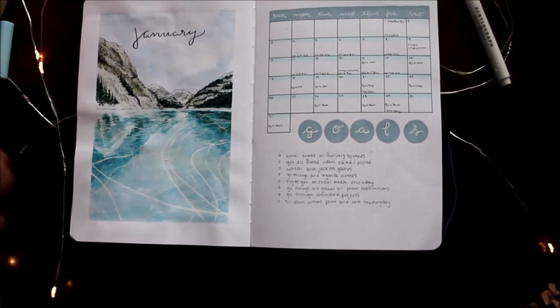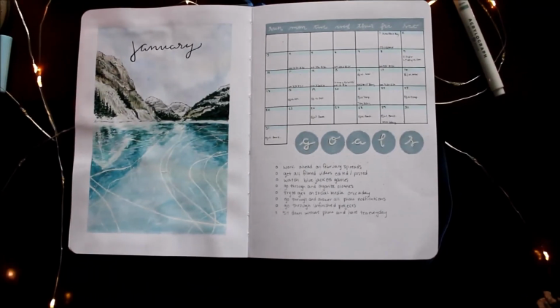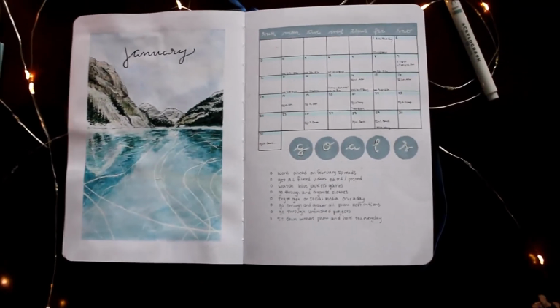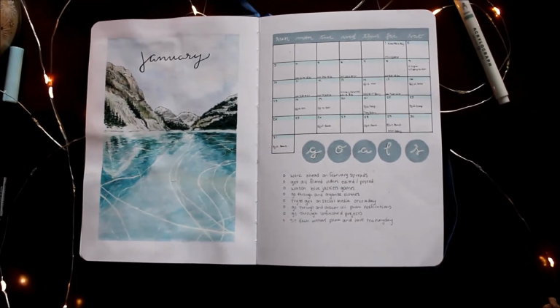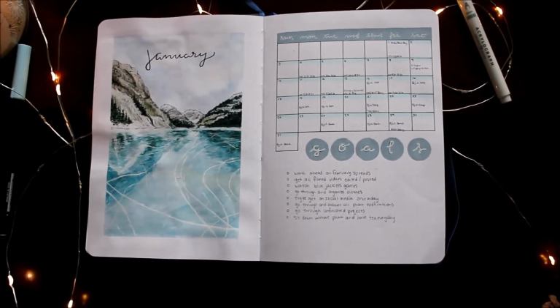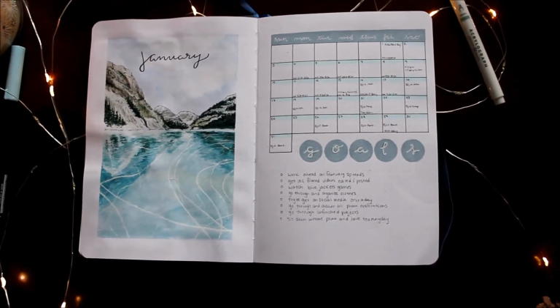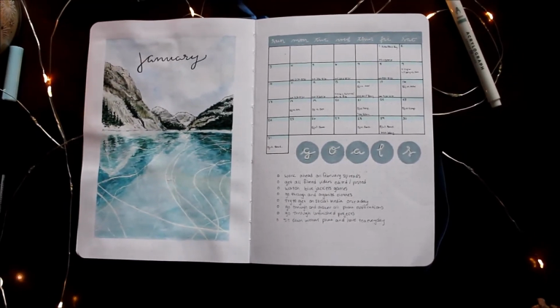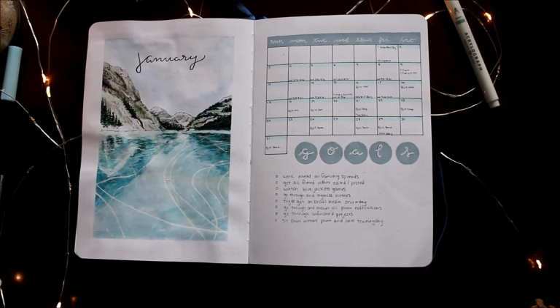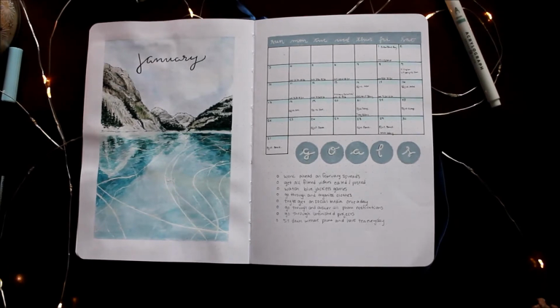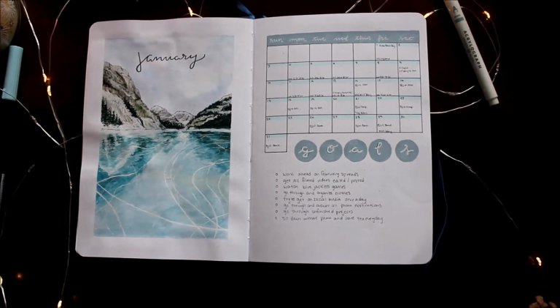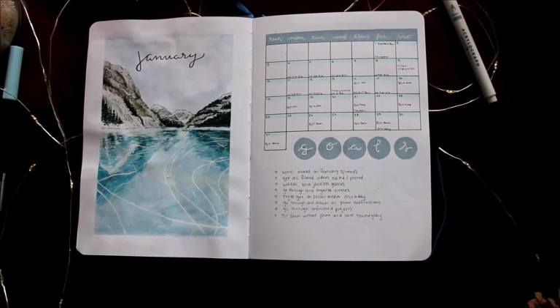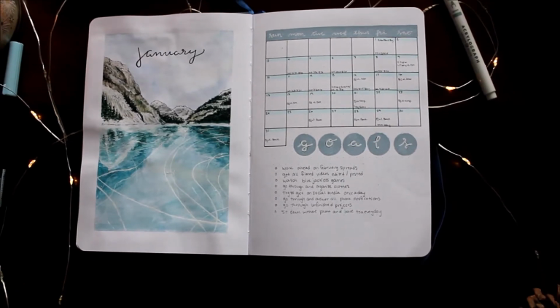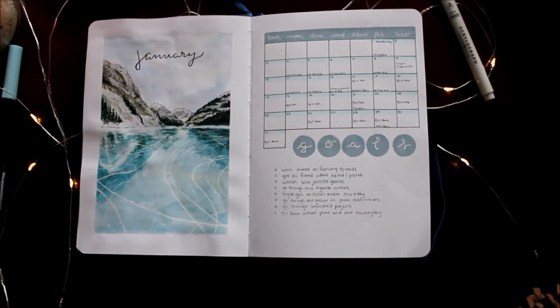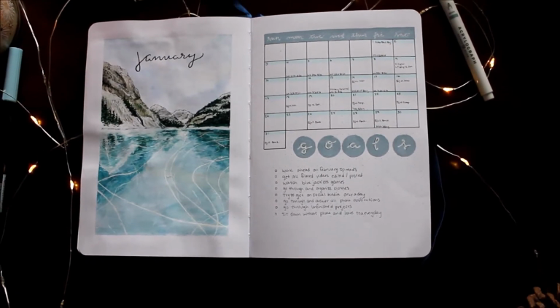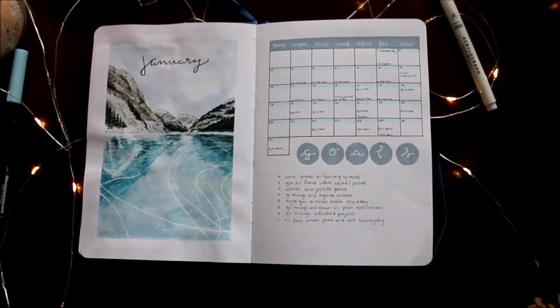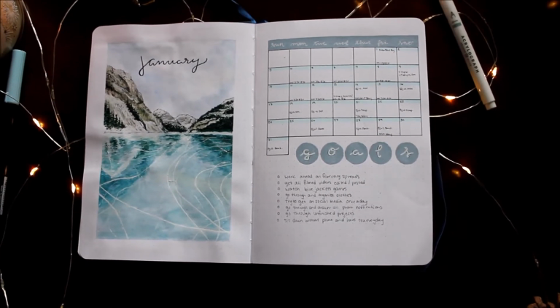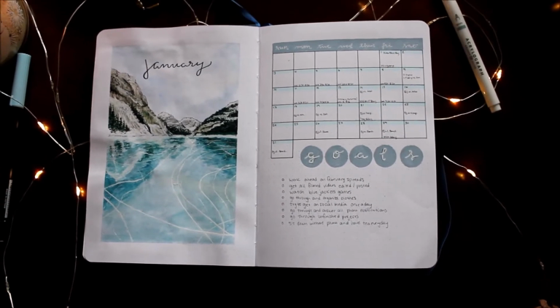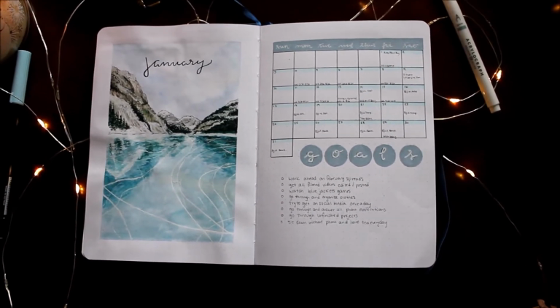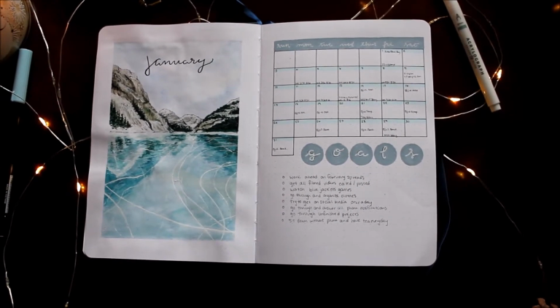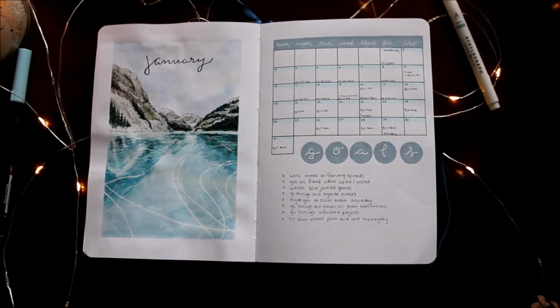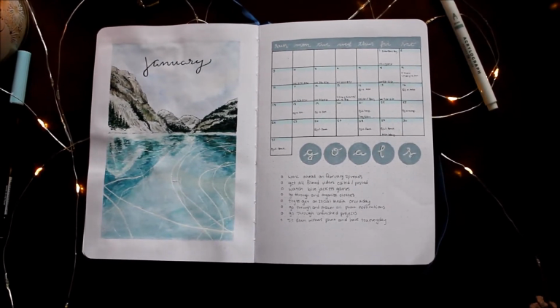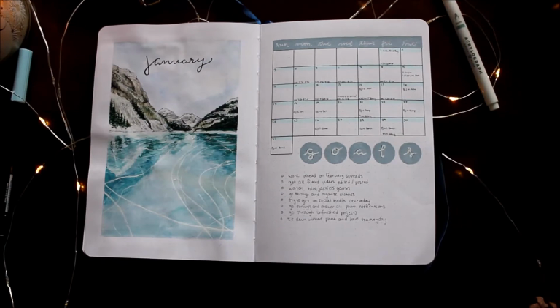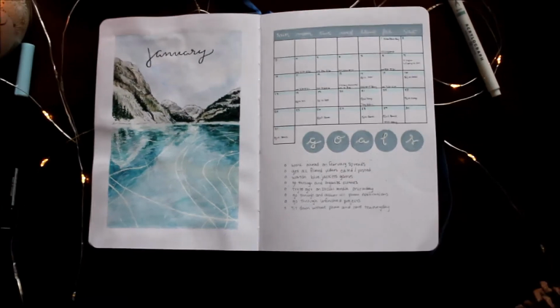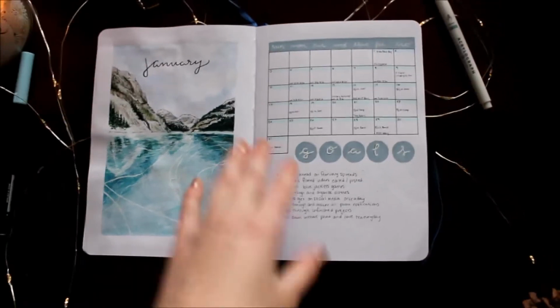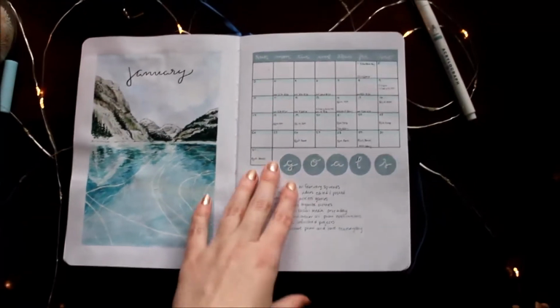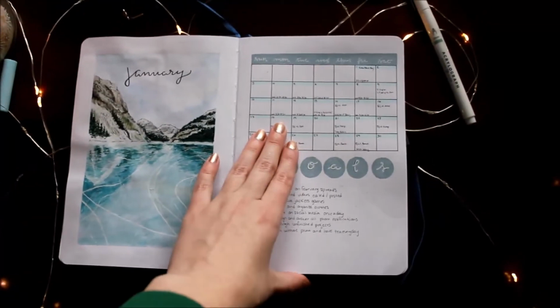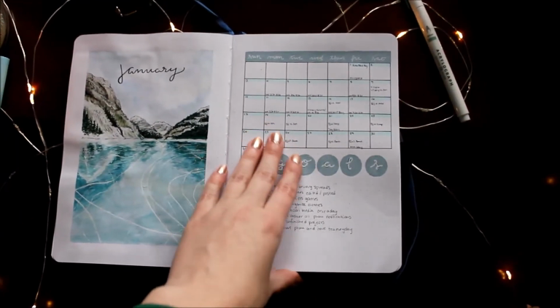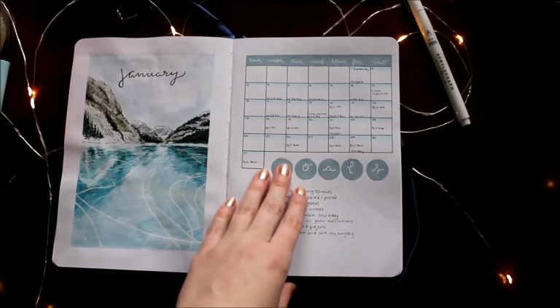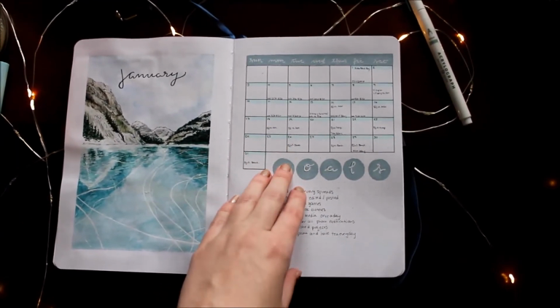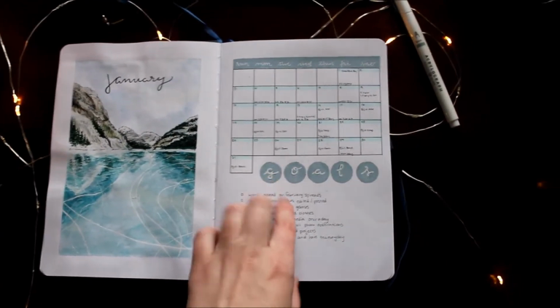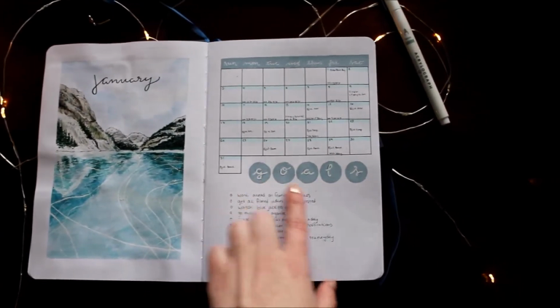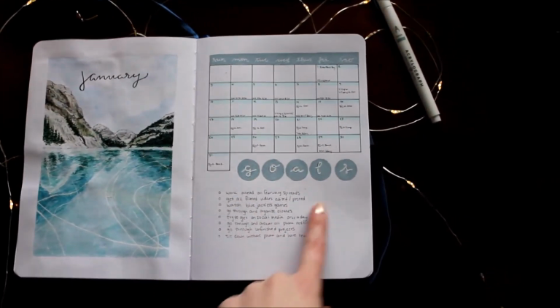For this month I really wanted to go minimal — very icy colors, very minimal in the way it's set up, and also minimal in that it's monochromatic. I have my calendar here and then I have my goals.